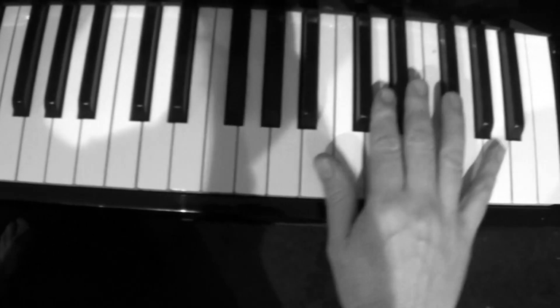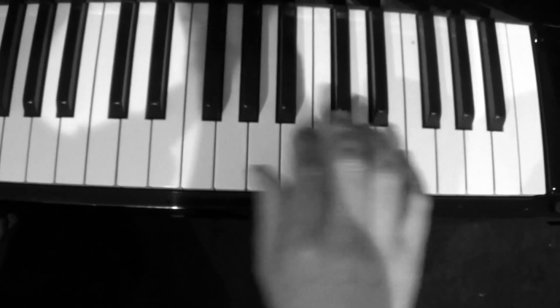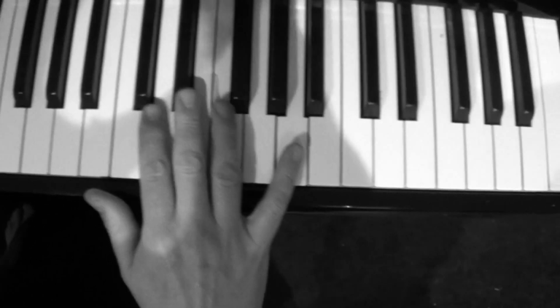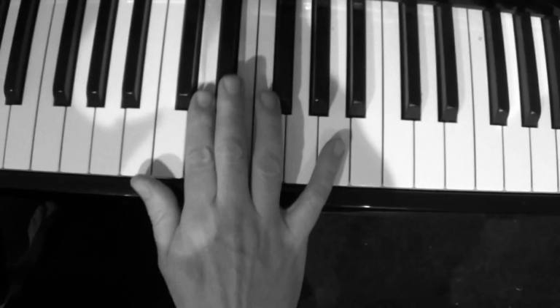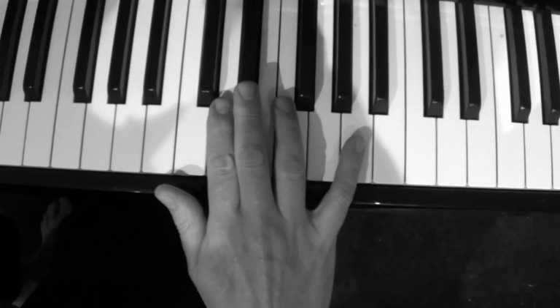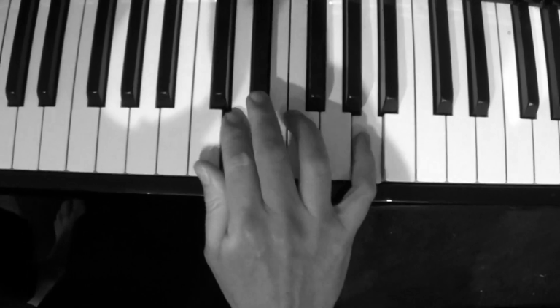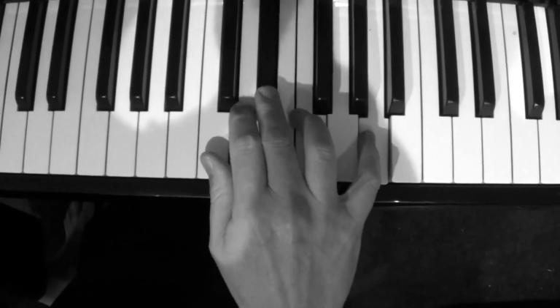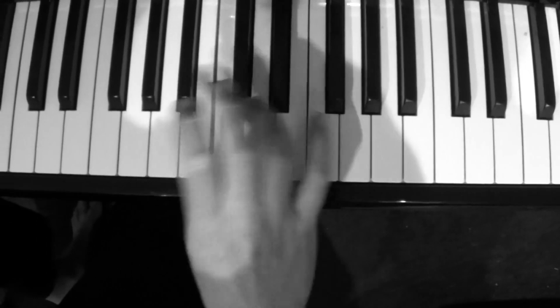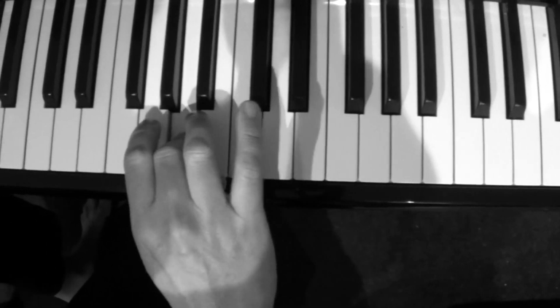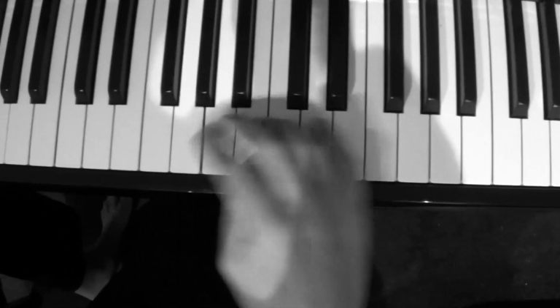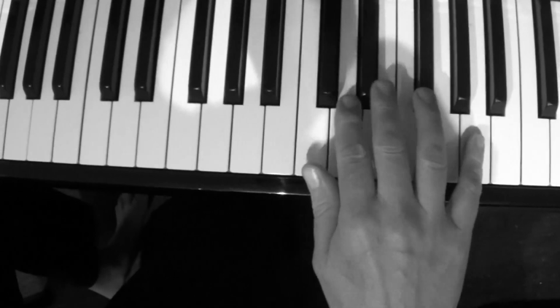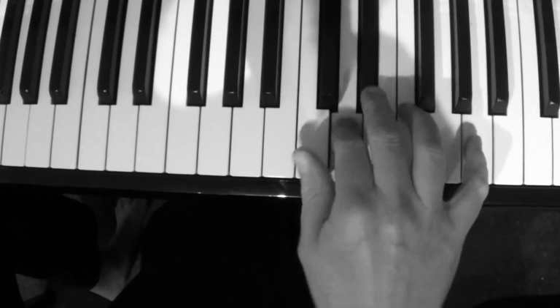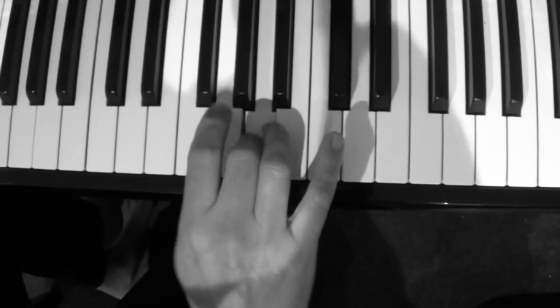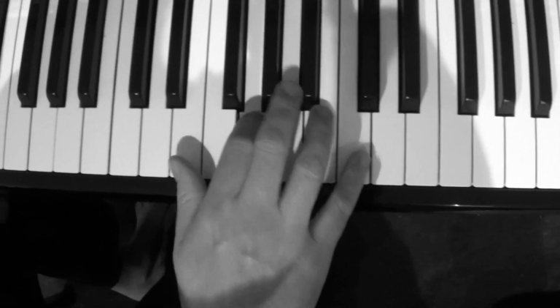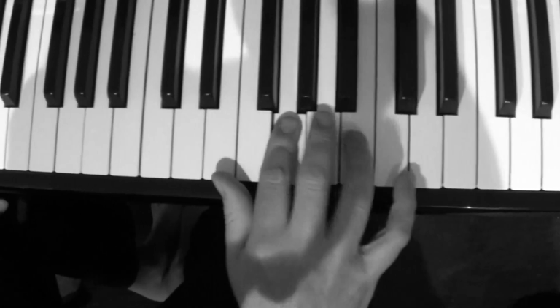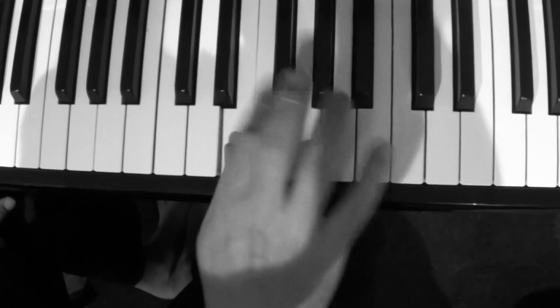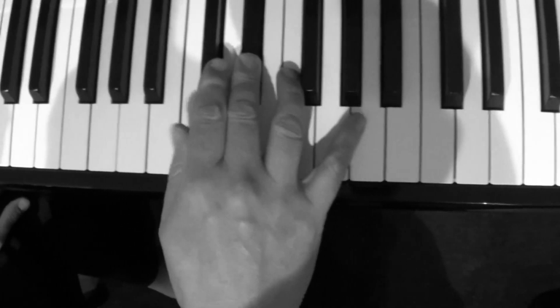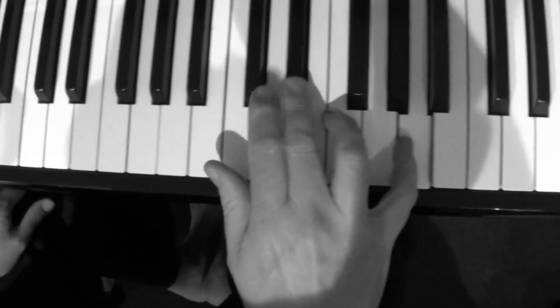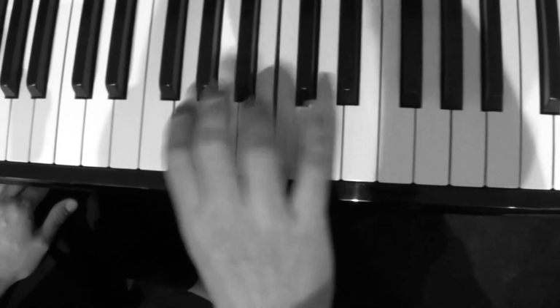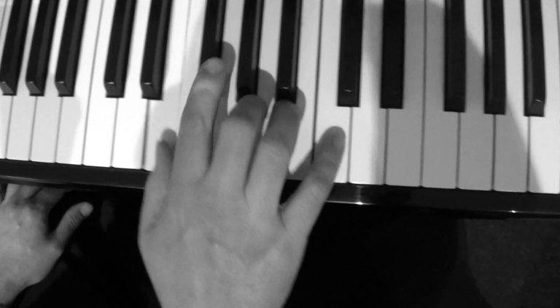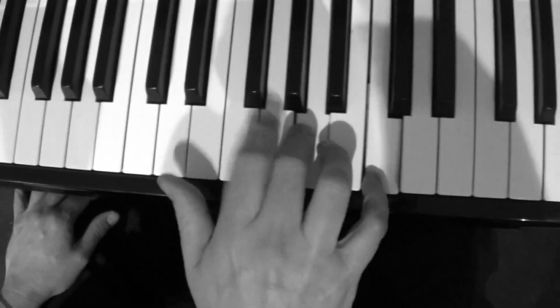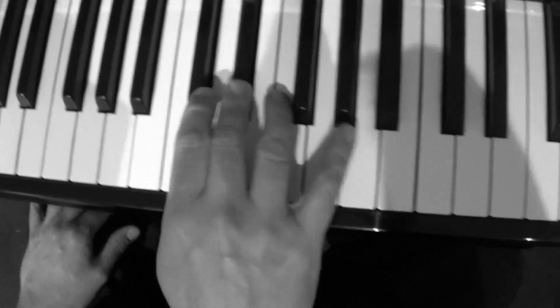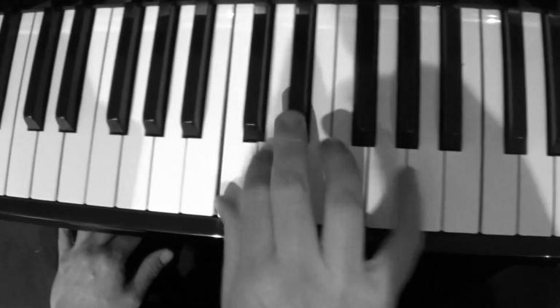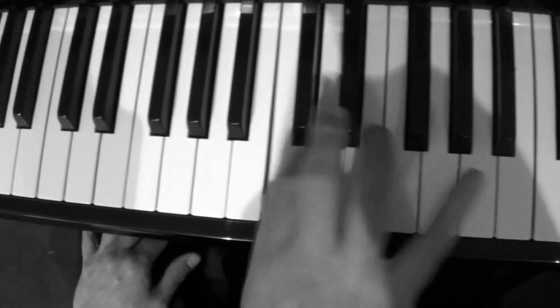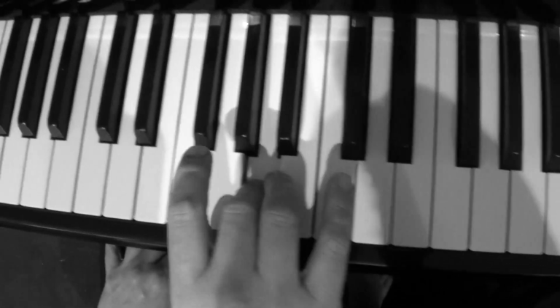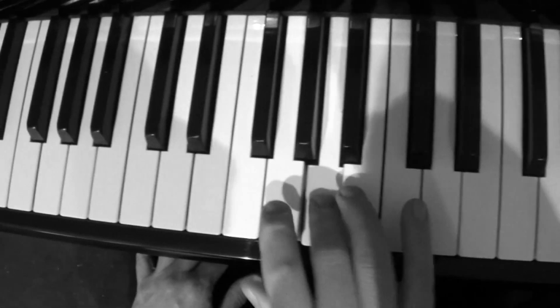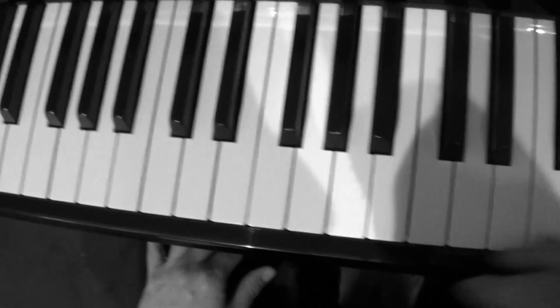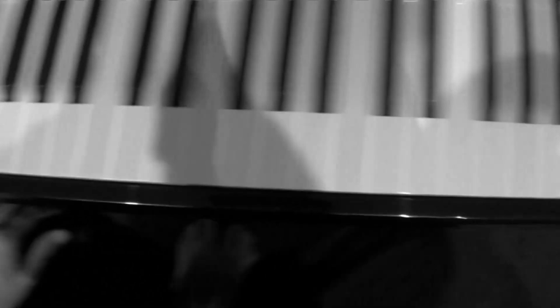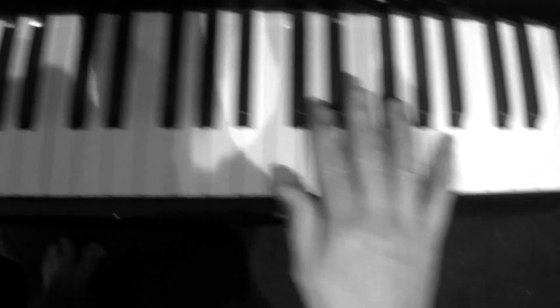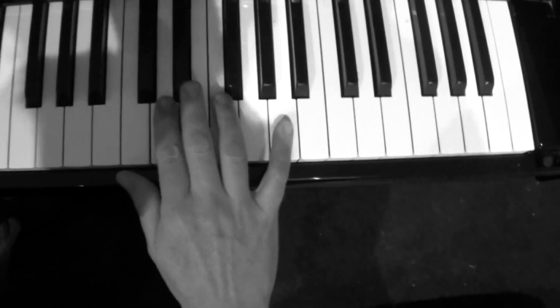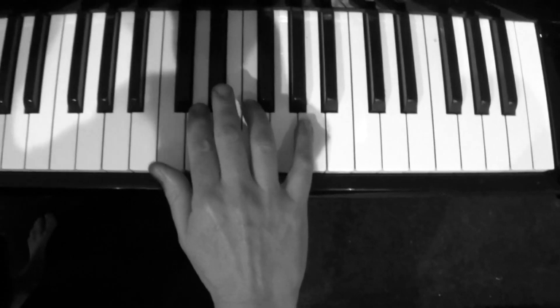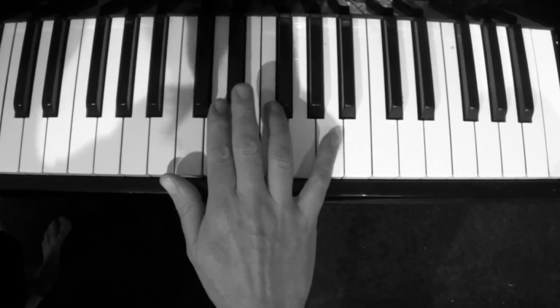It's almost like a scale in itself. One more time — I hope you can get it.